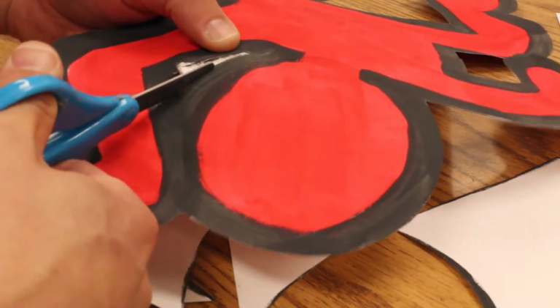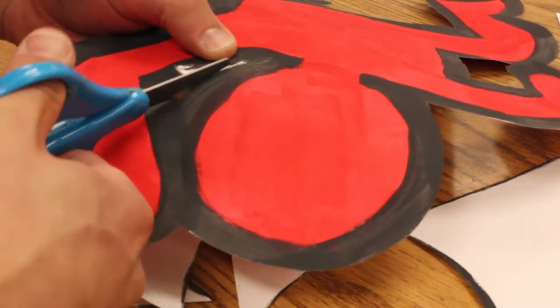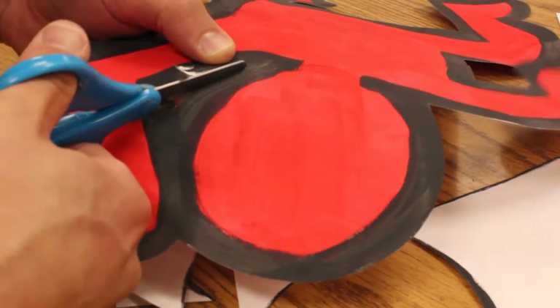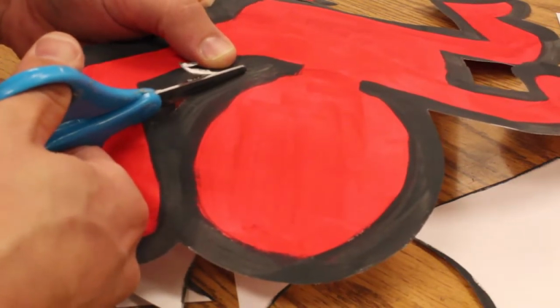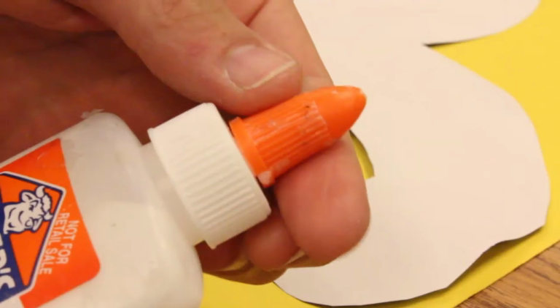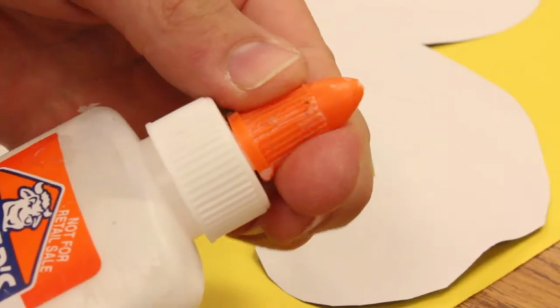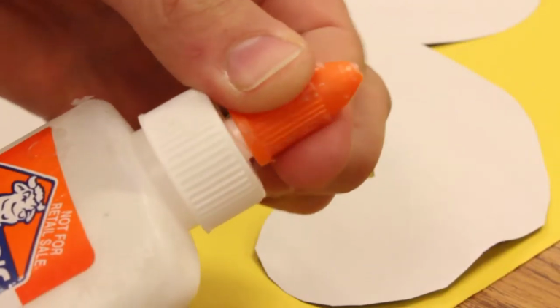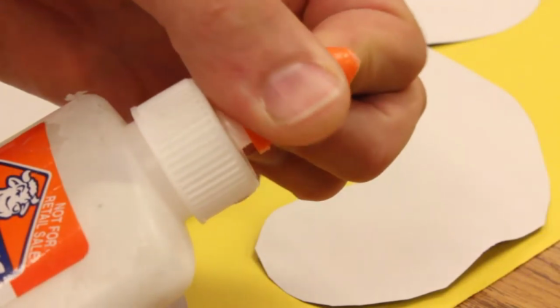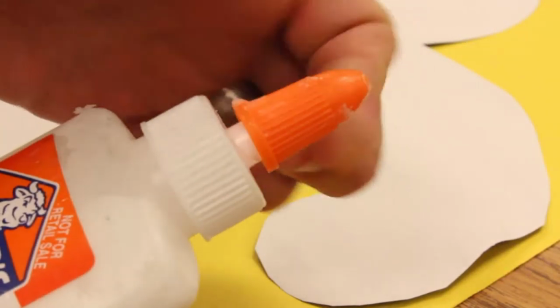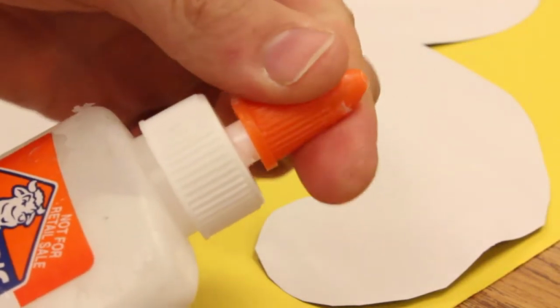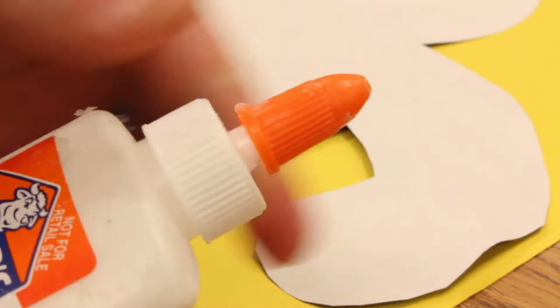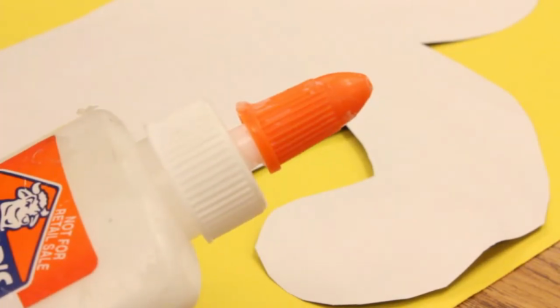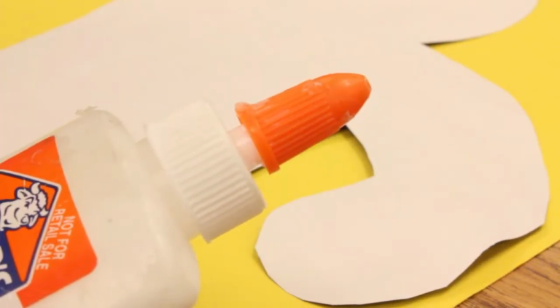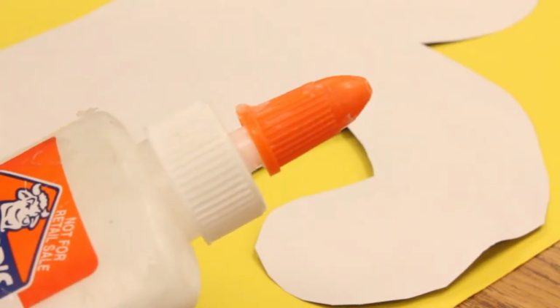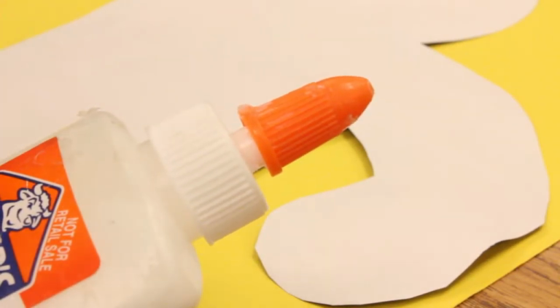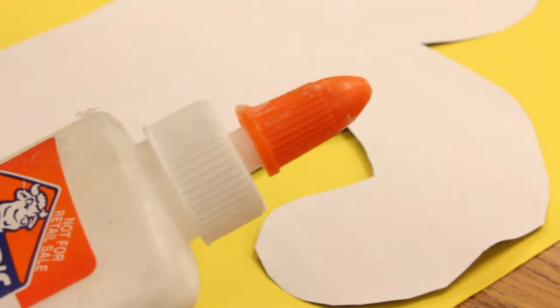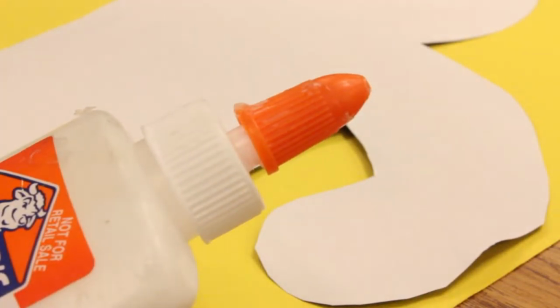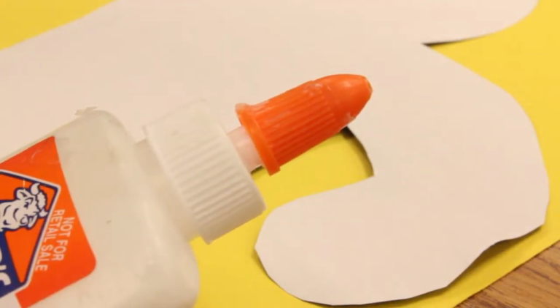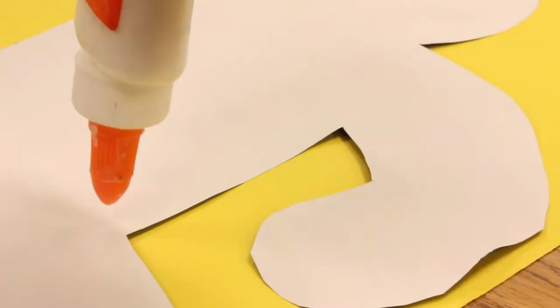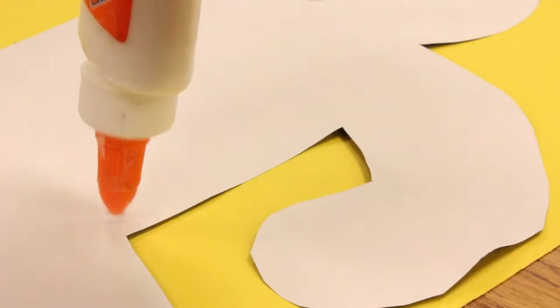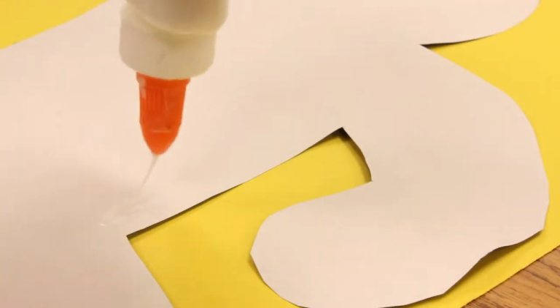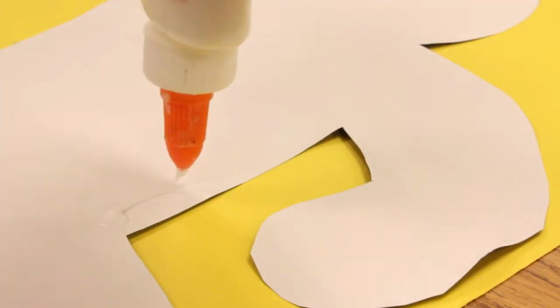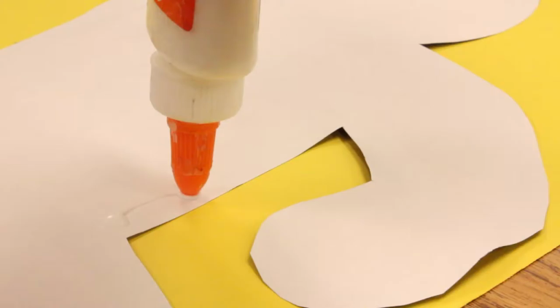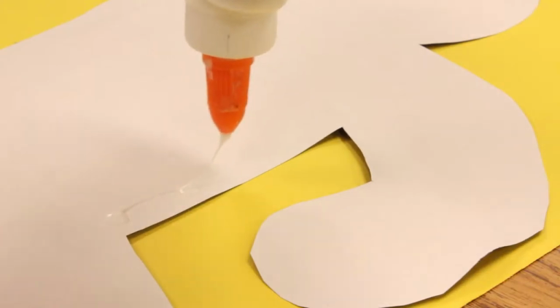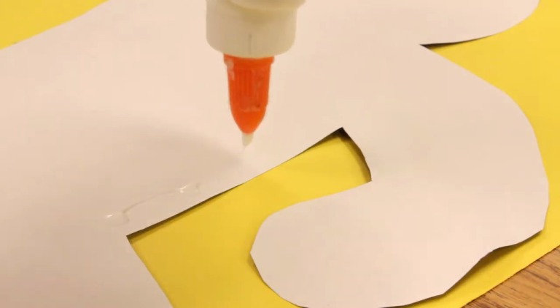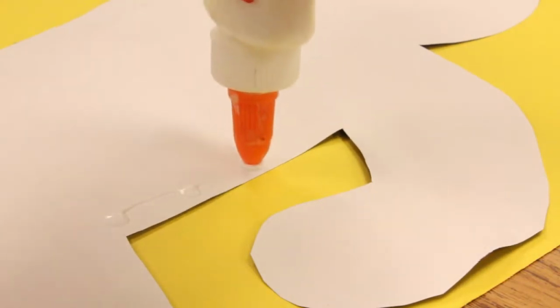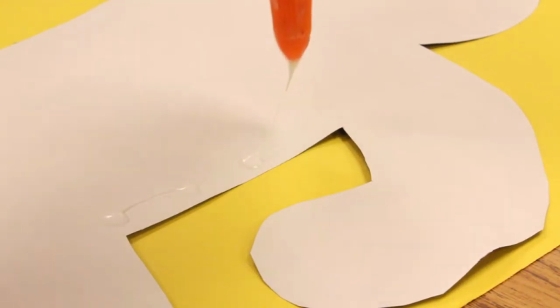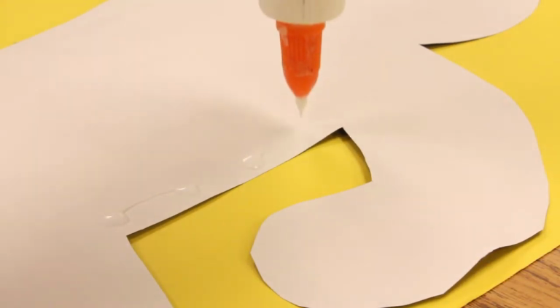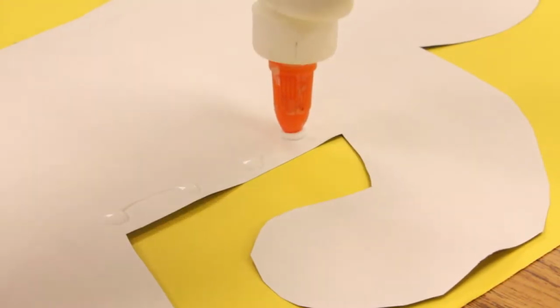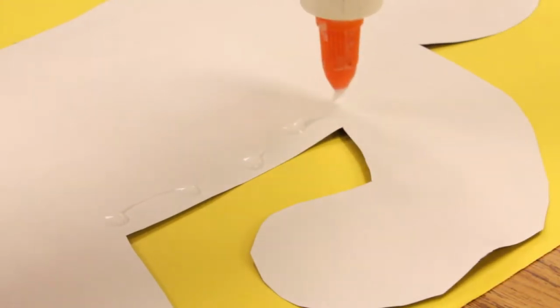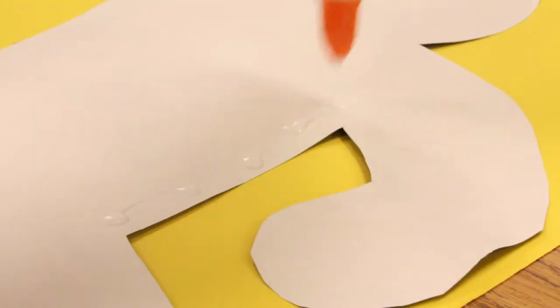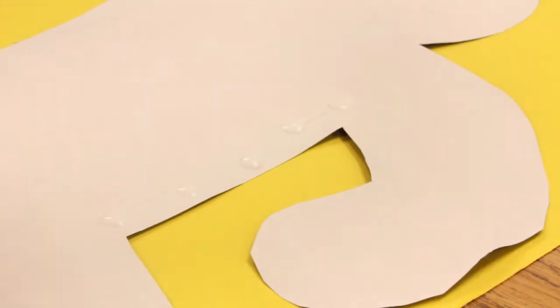Finally, you'll open the glue bottle by twisting the lid, and then you're going to use what I call ladybug dots, where you just make small dots where the glue bottle touches the paper each time.